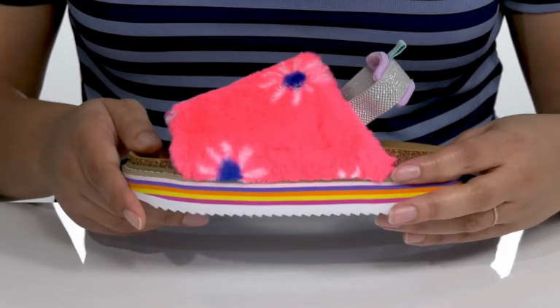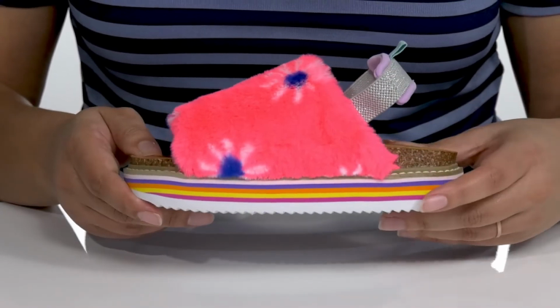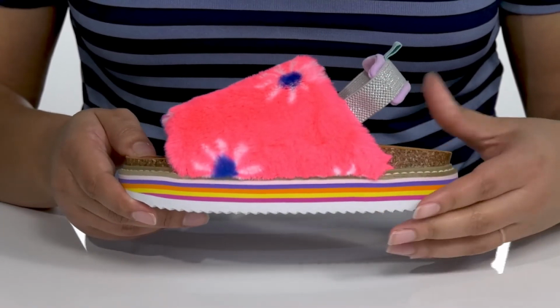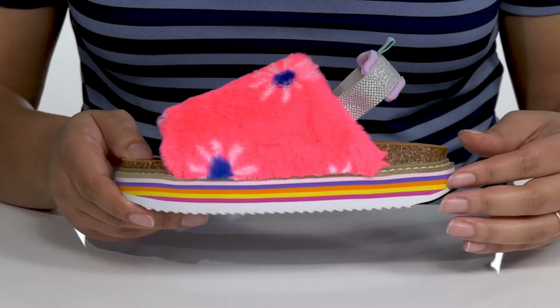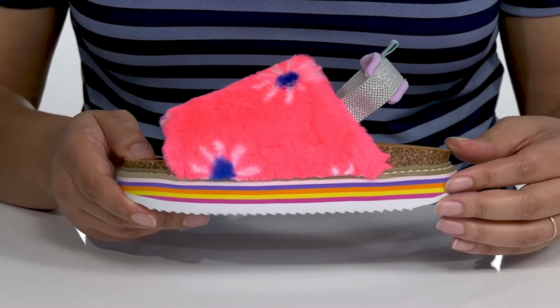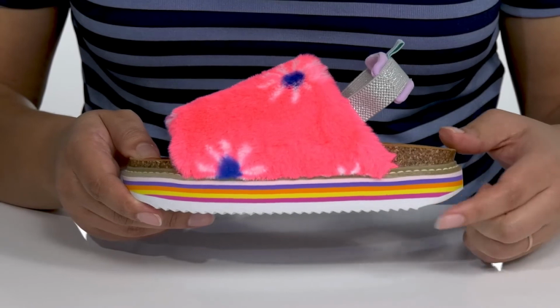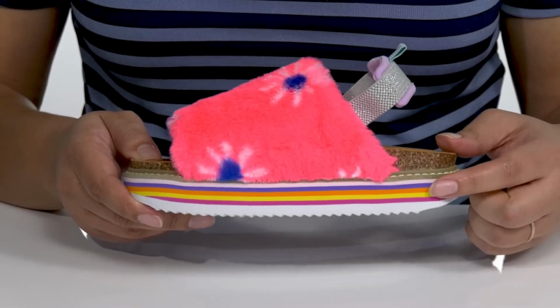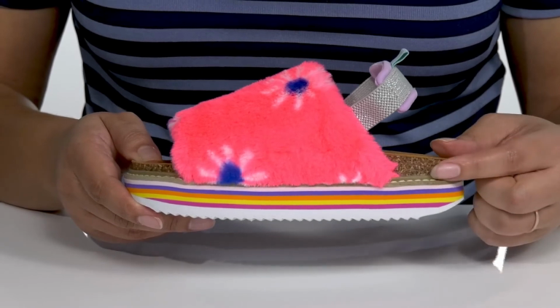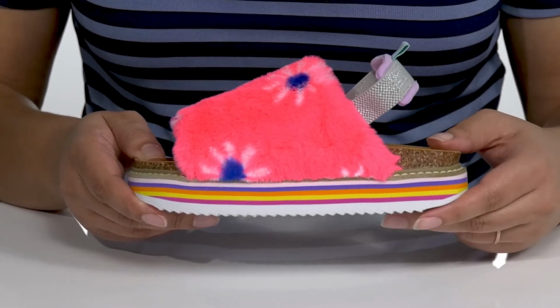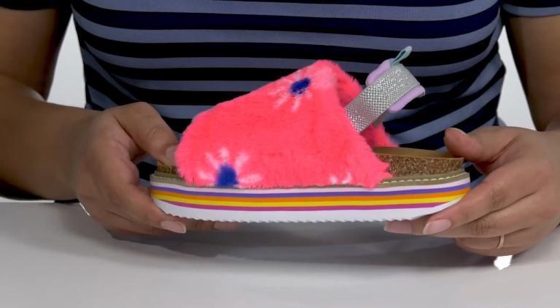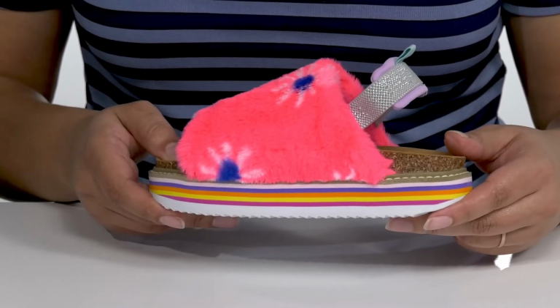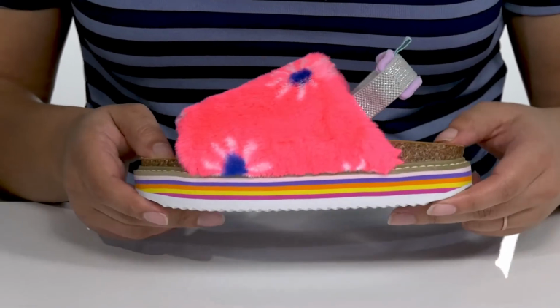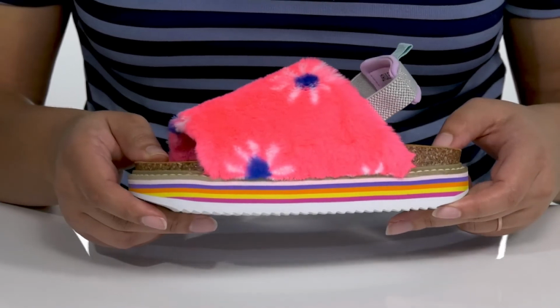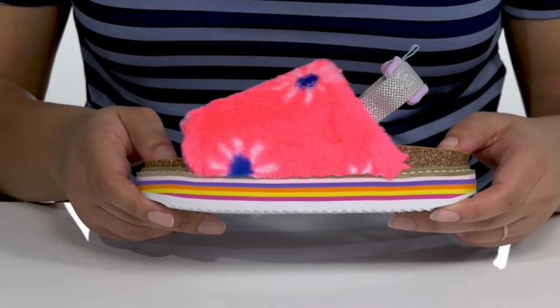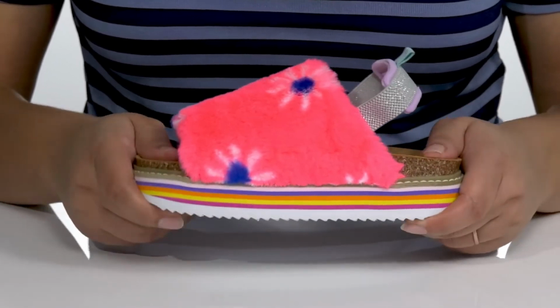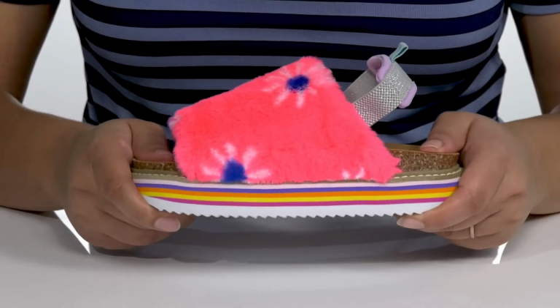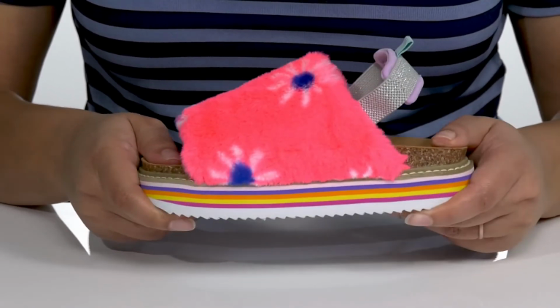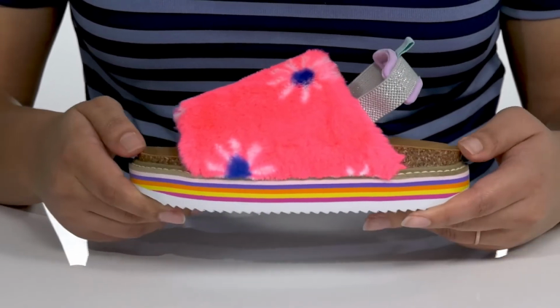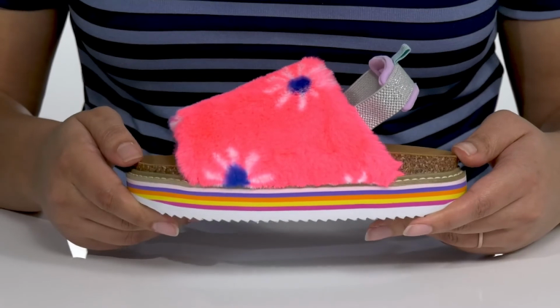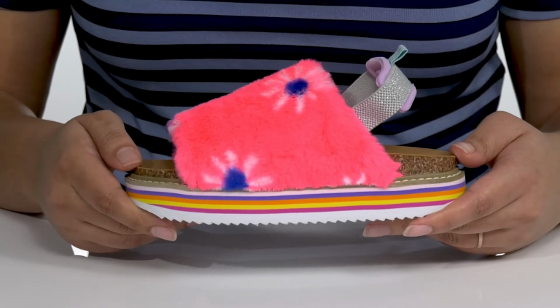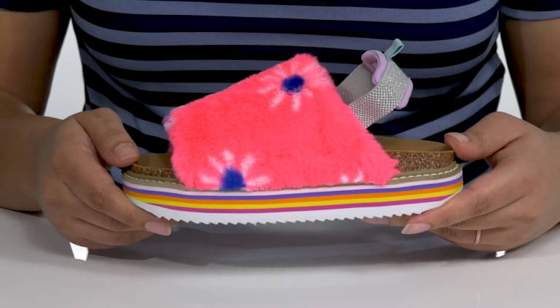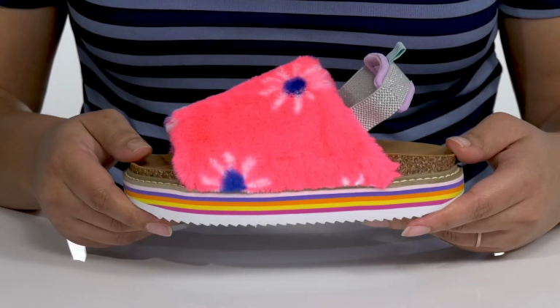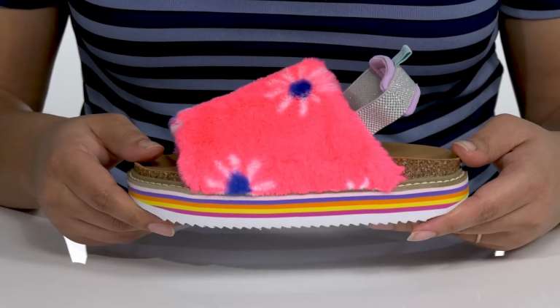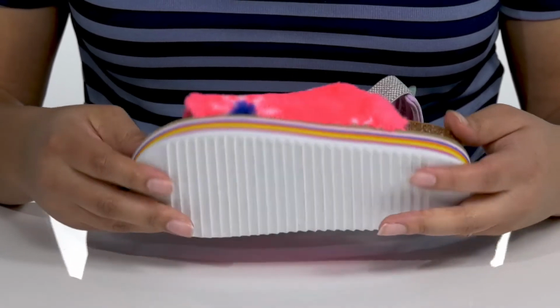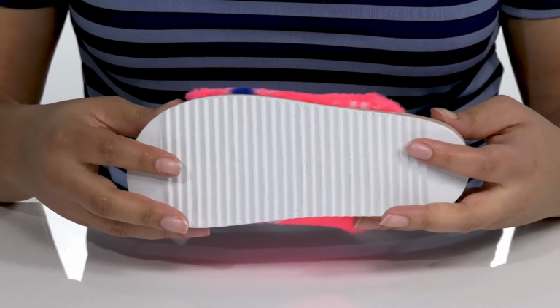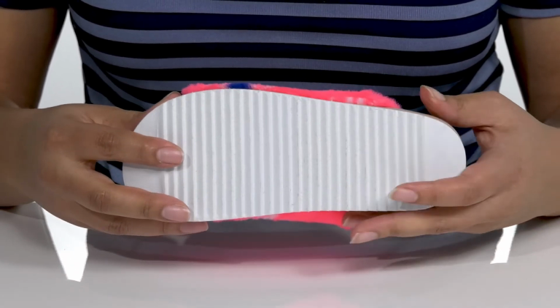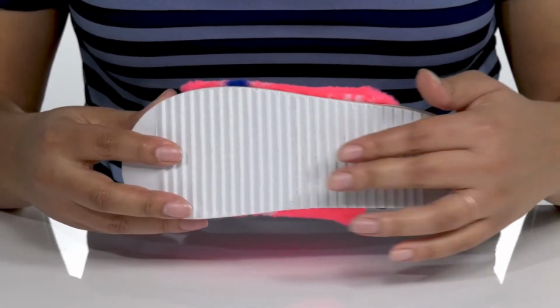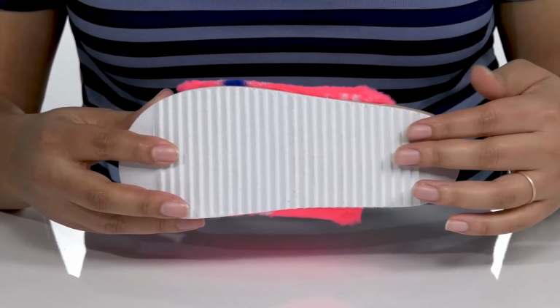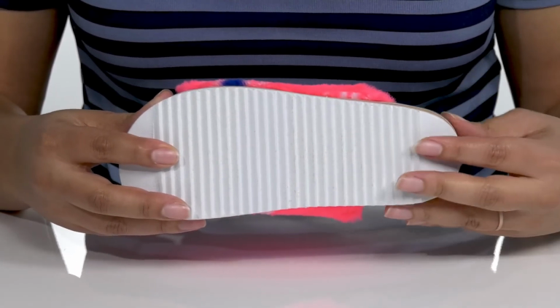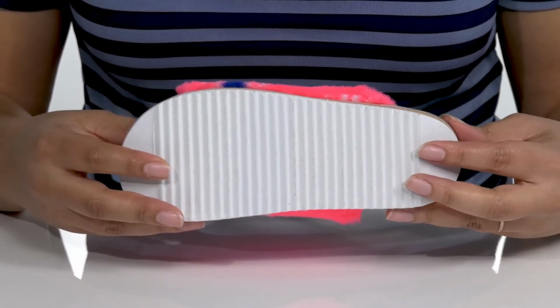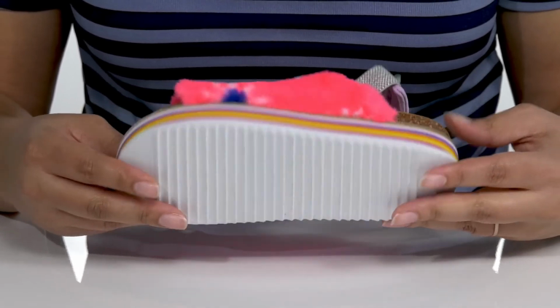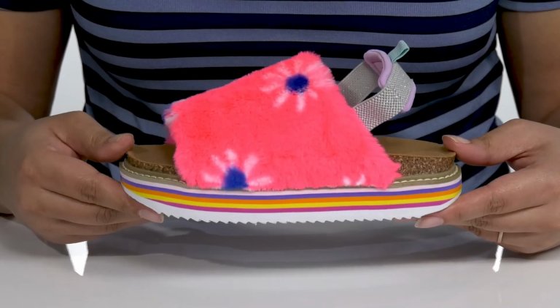Another great feature is the platform midsole that has a multicolored layer effect, adding to the fun with a sturdy build that's made to last. It's all on top of a man-made outsole that has sawtooth grooves to keep them stable.